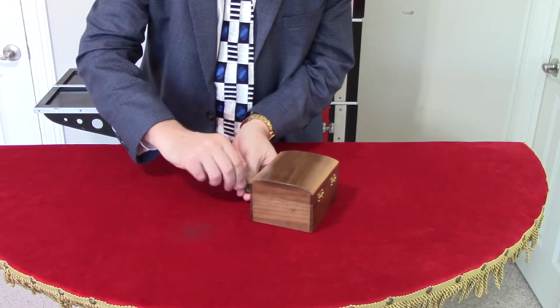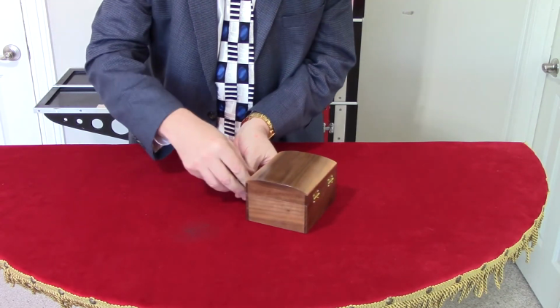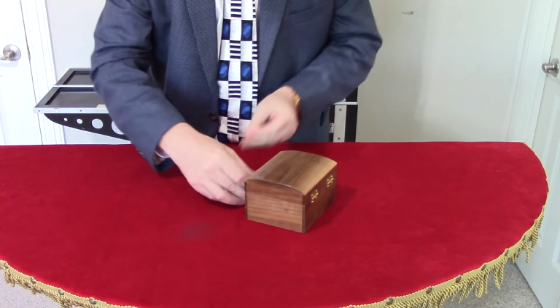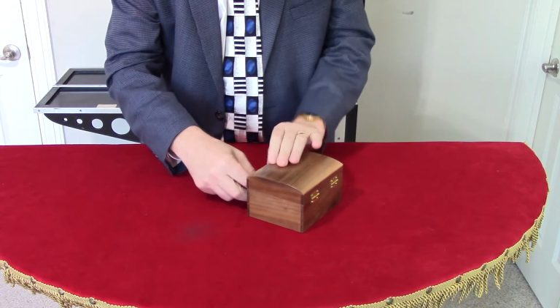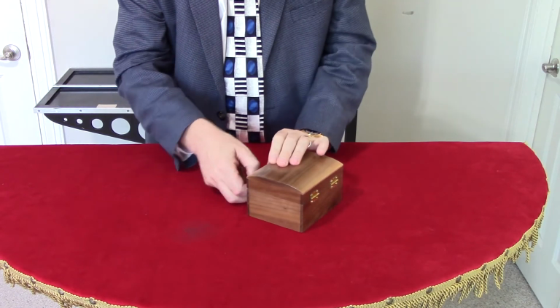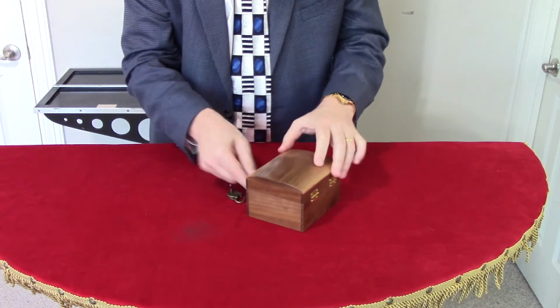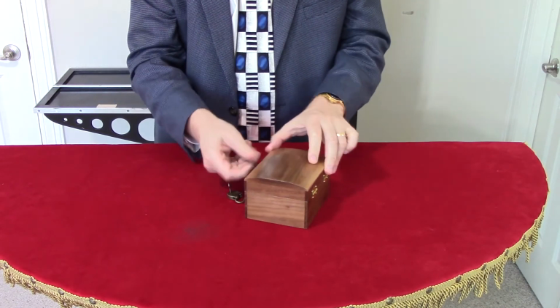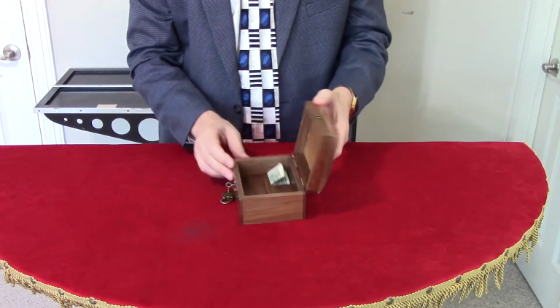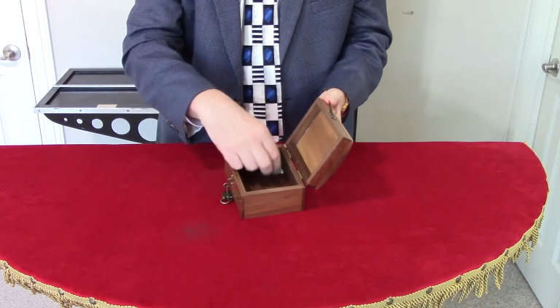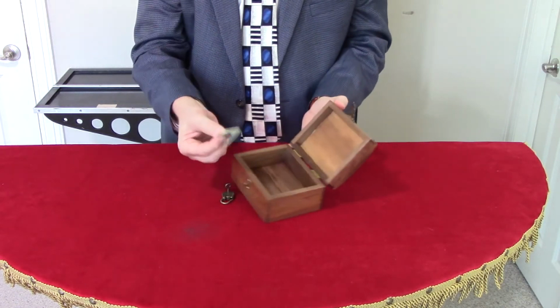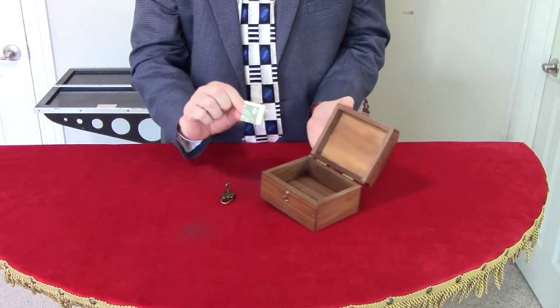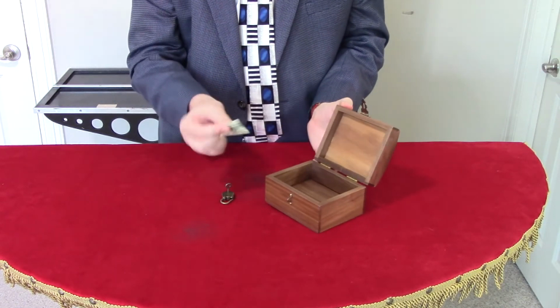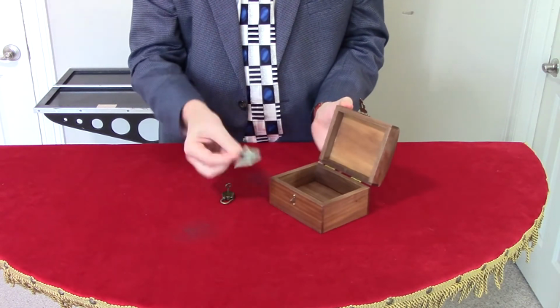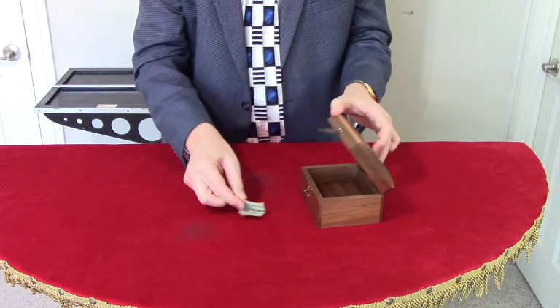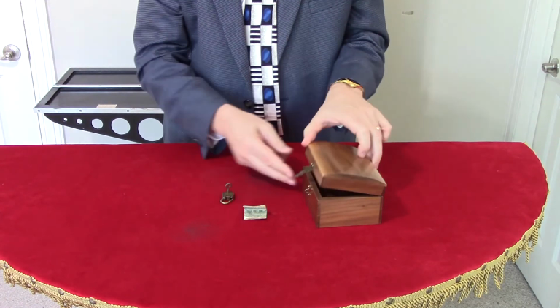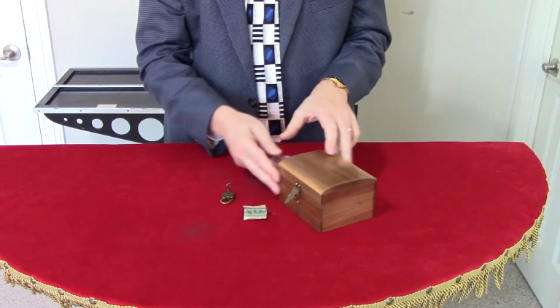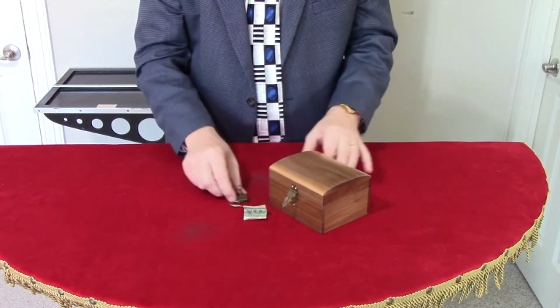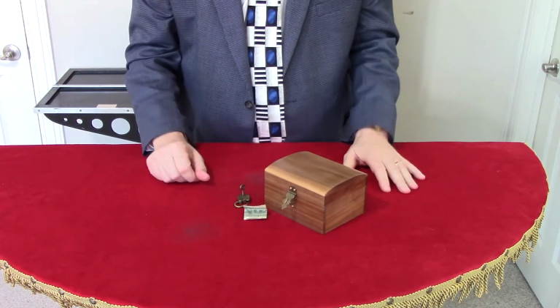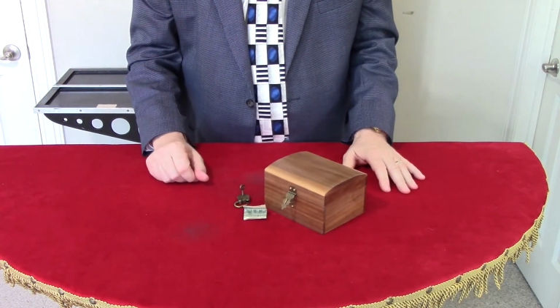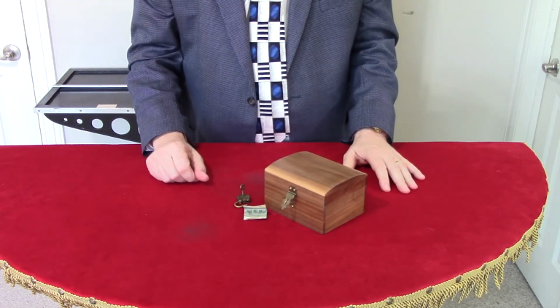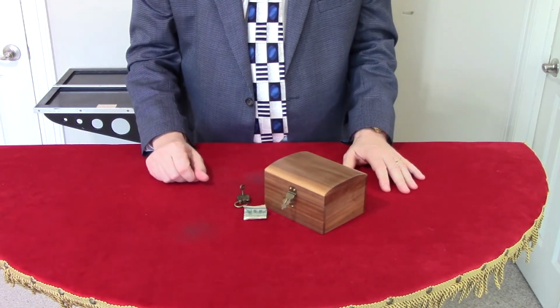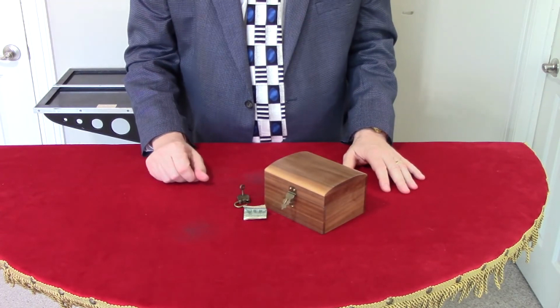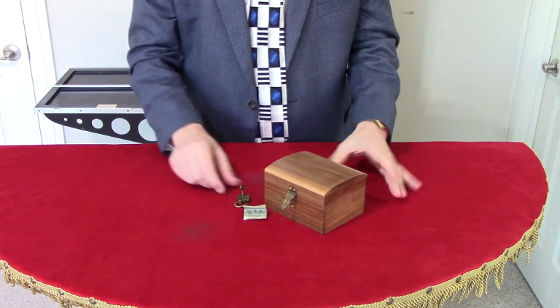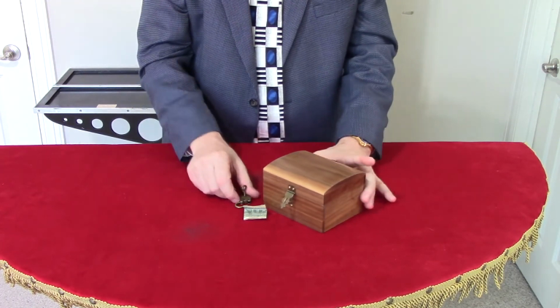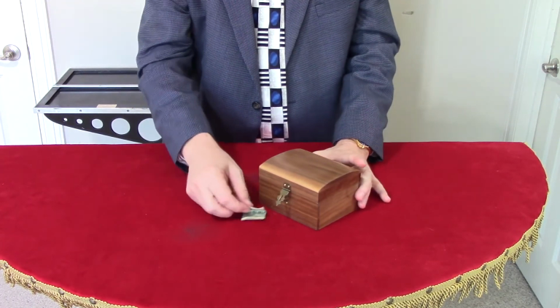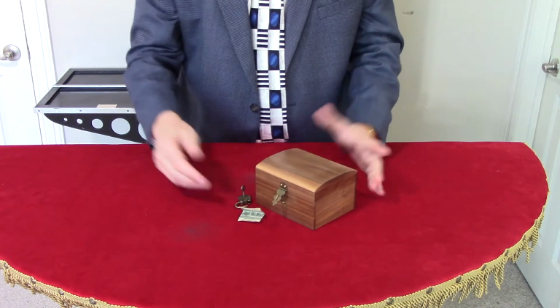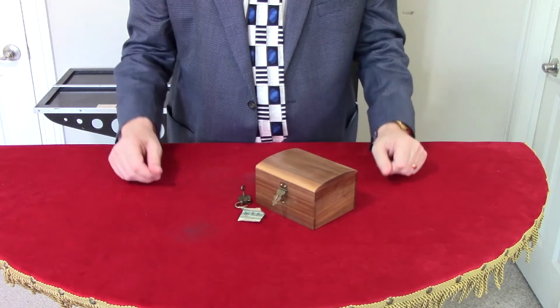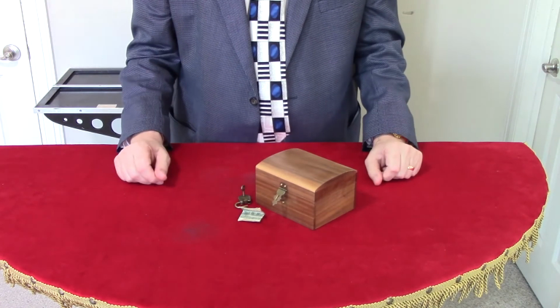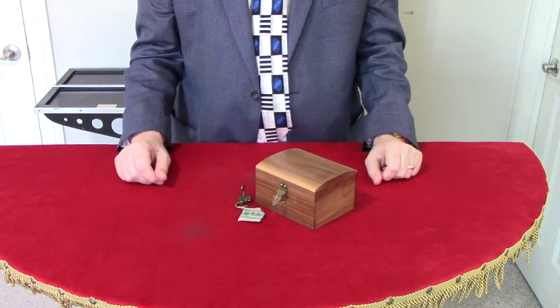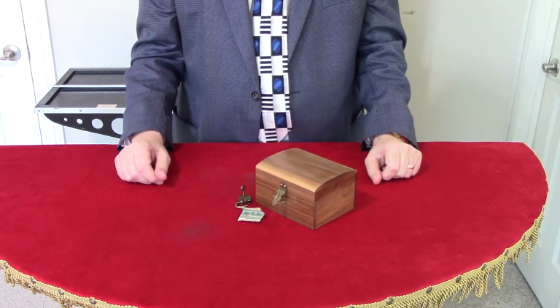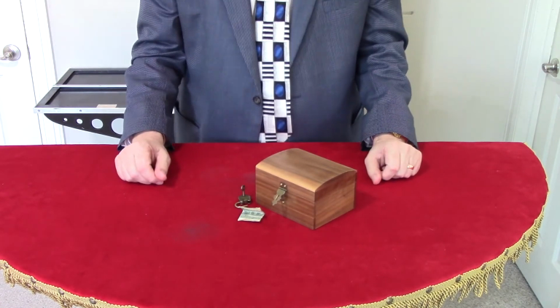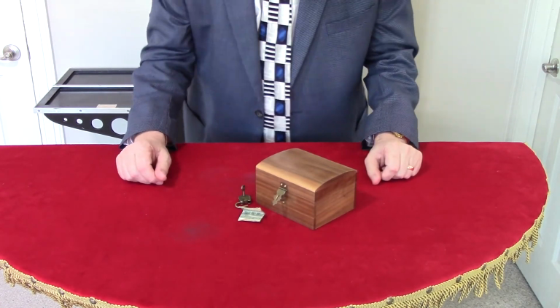The spectator can then open it up, and of course inside they find — in this case — the signed bill, or whatever it is. It's really not under the gun for the speed demo. I think you'll find it pretty smooth. Thank you.